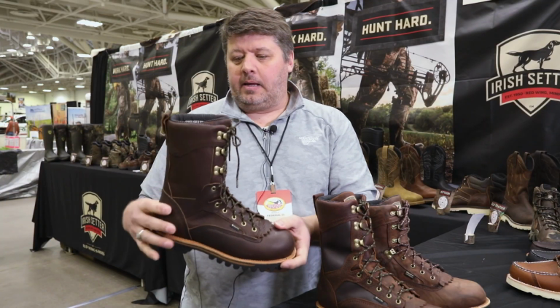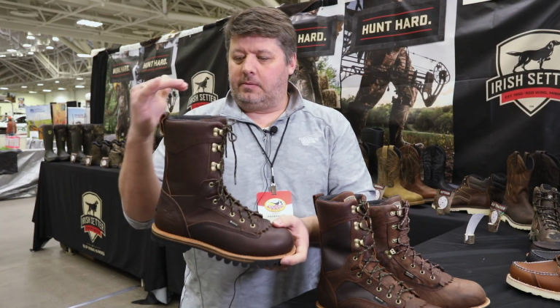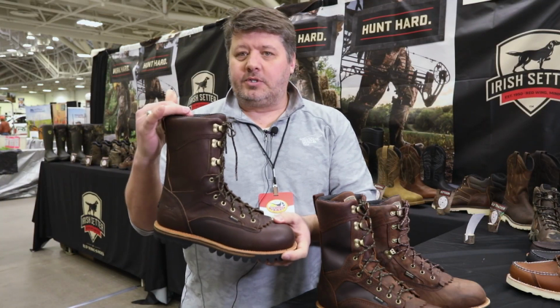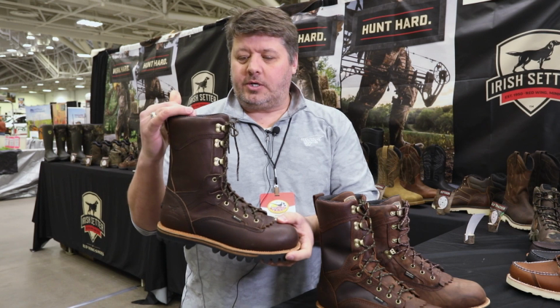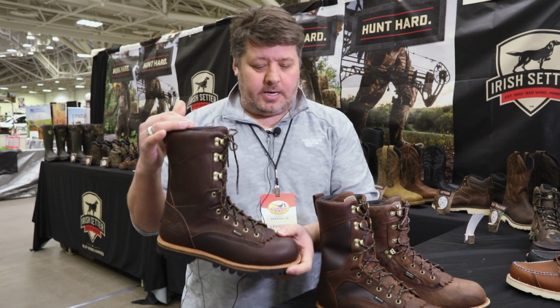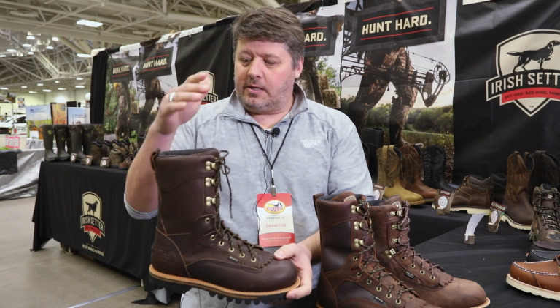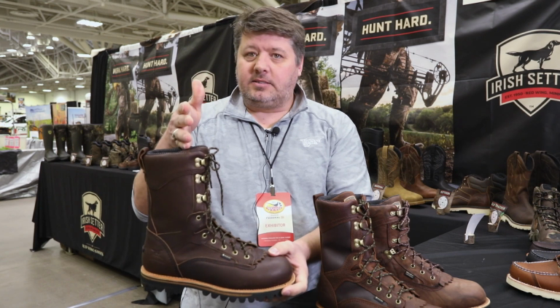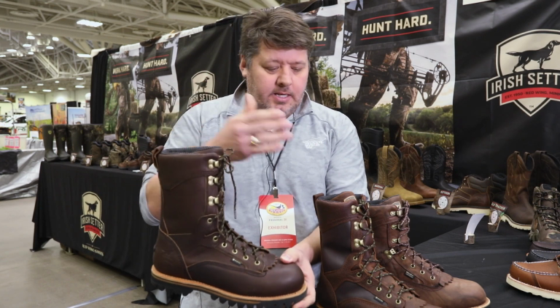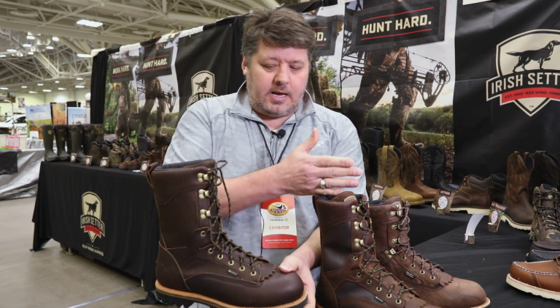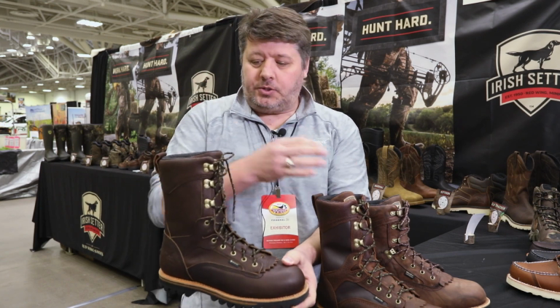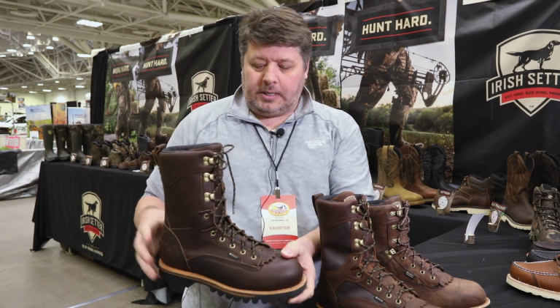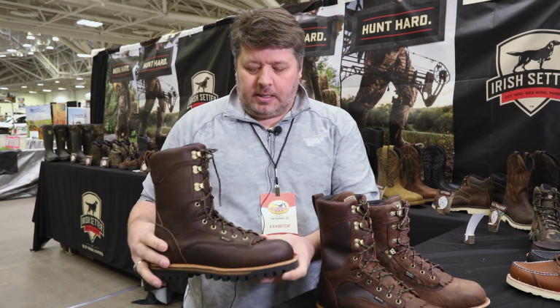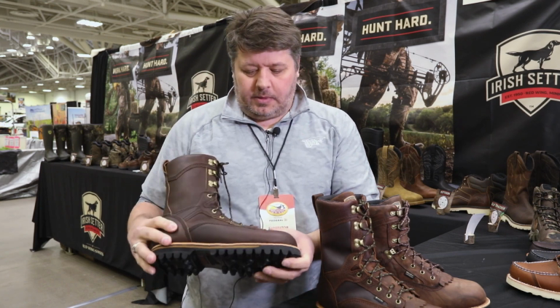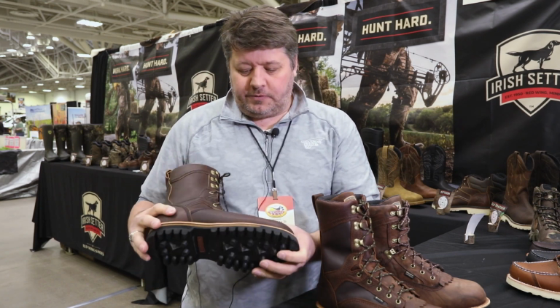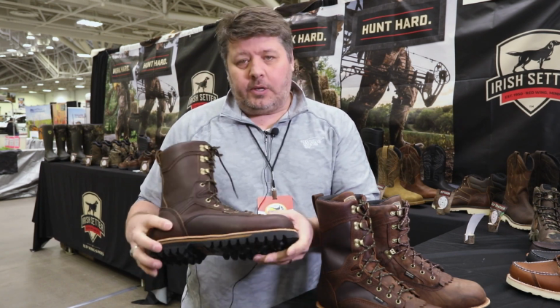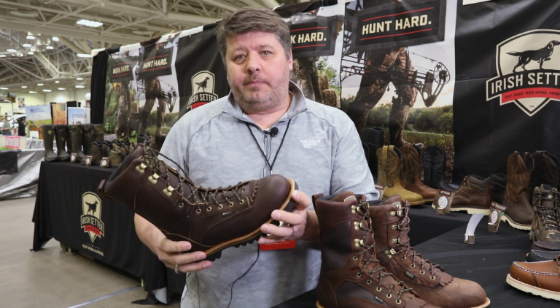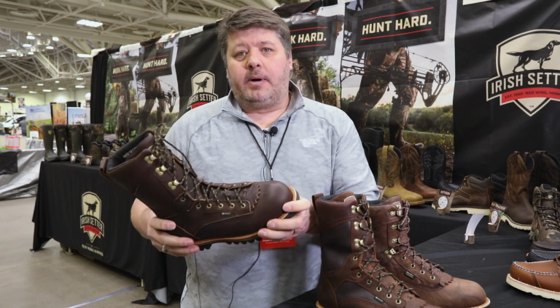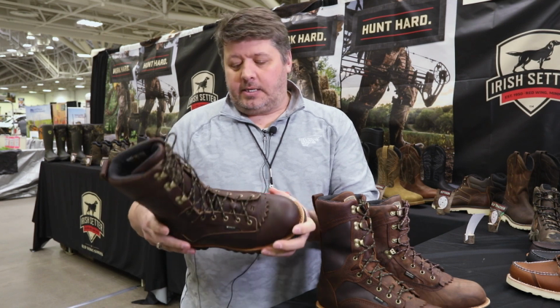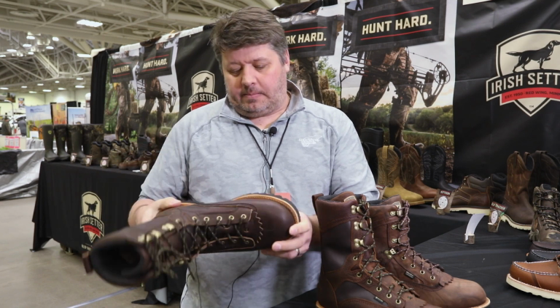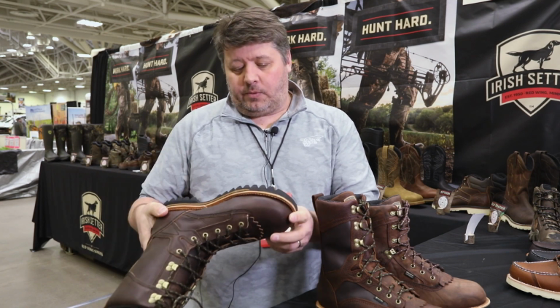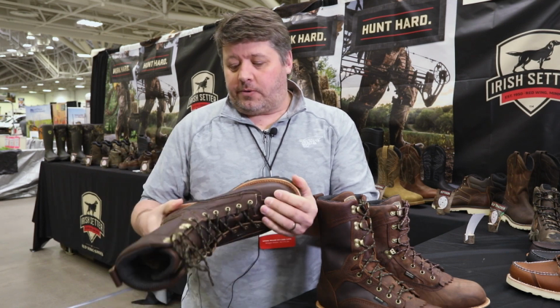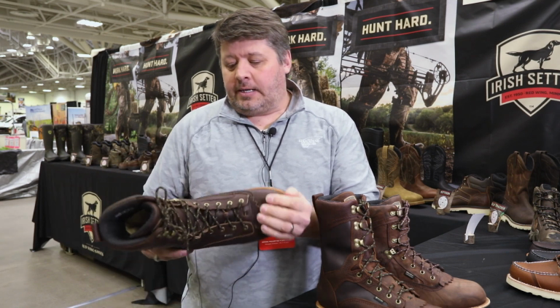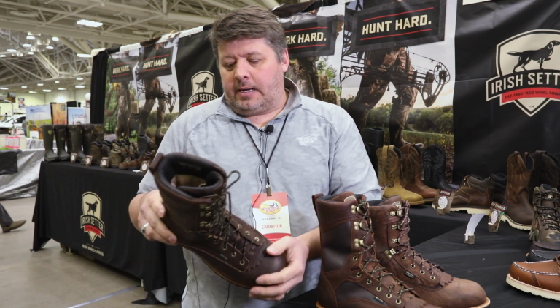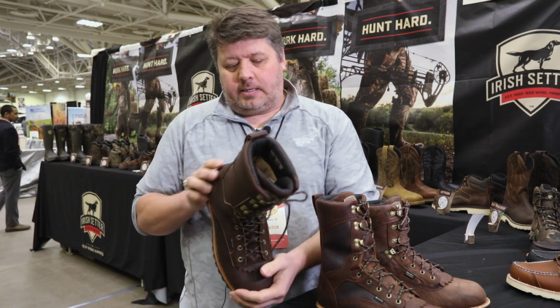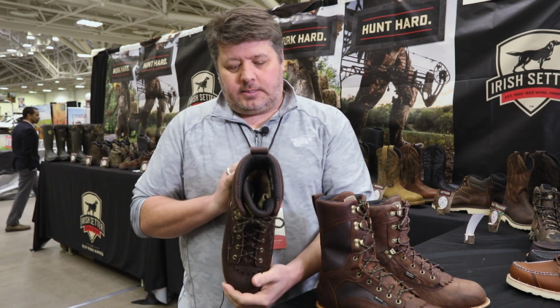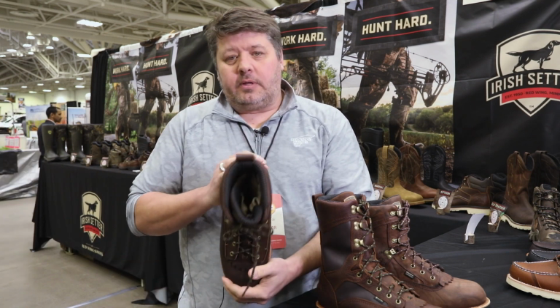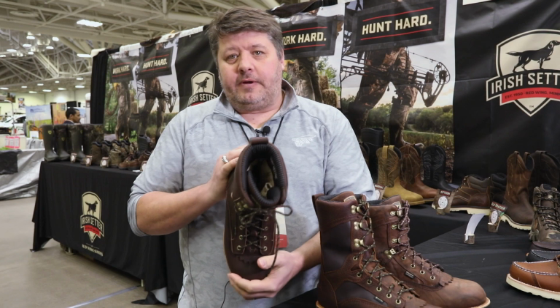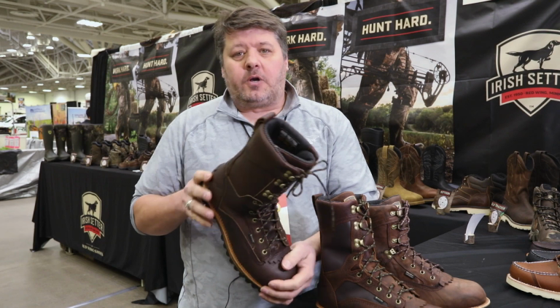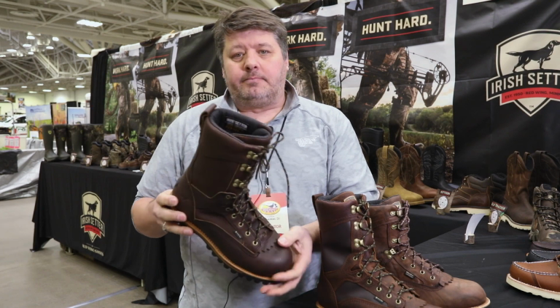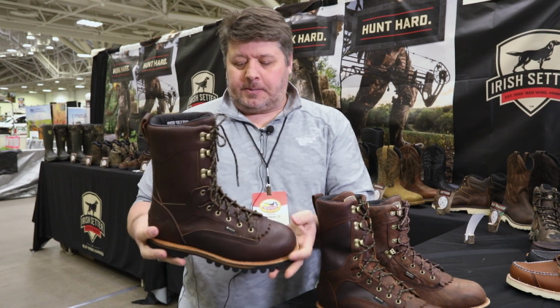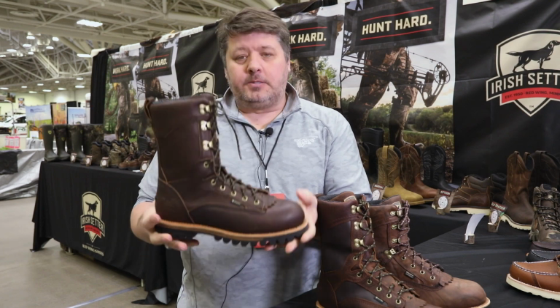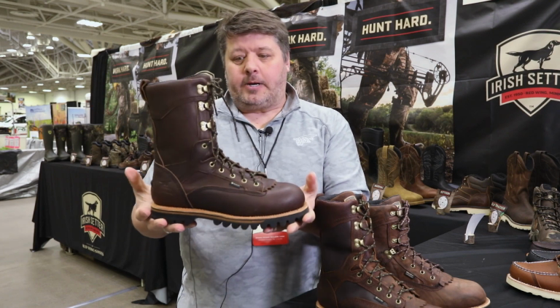With 12 inch construction on the 860 and the 882, the boot is very well known for big game hunting and real rugged terrain and is one of the favorites in our line. So that is the Elk Tracker.